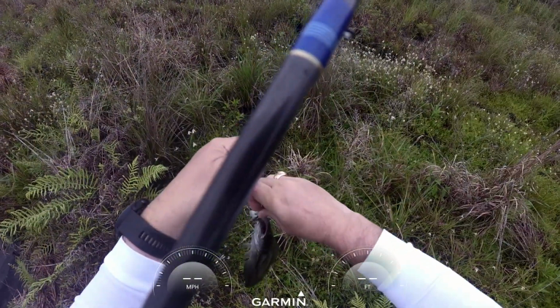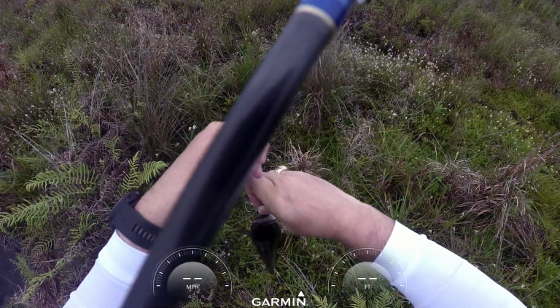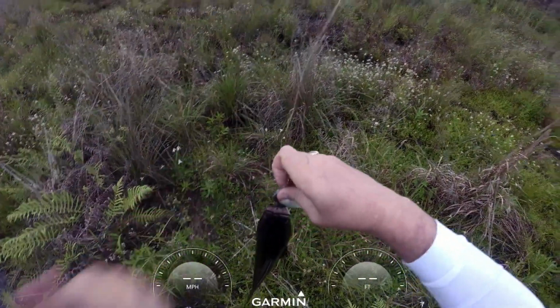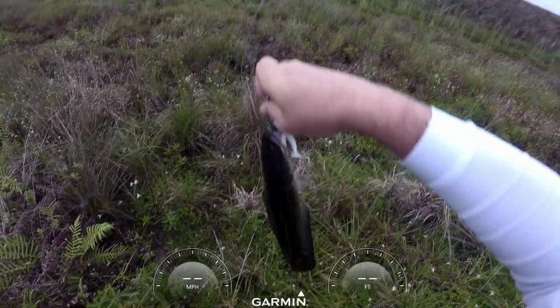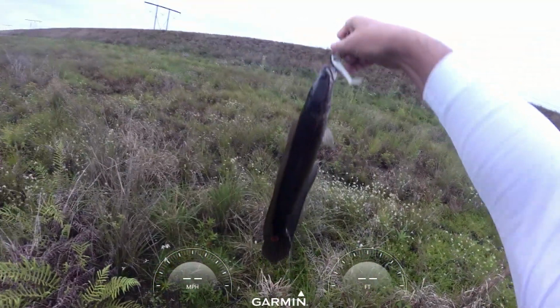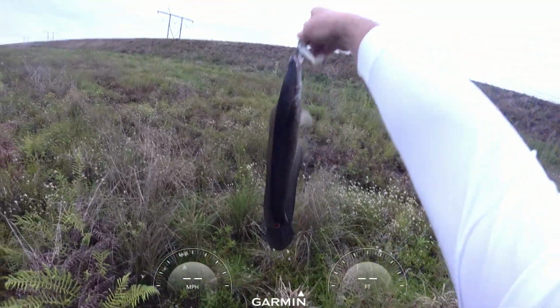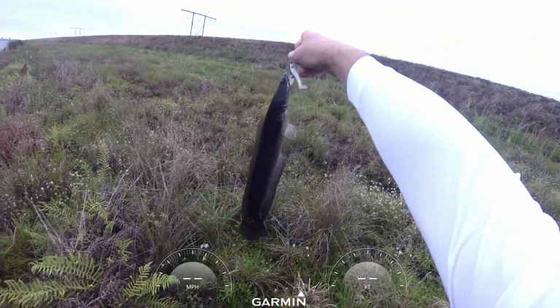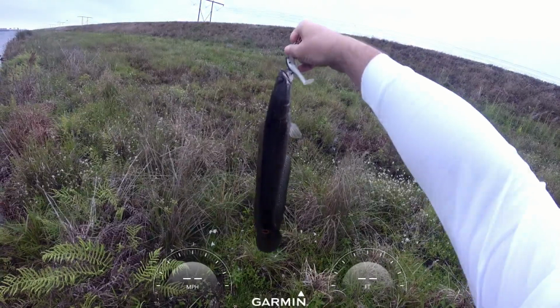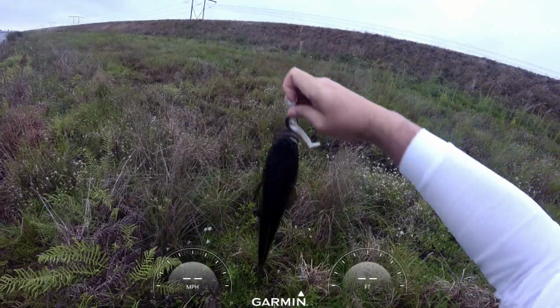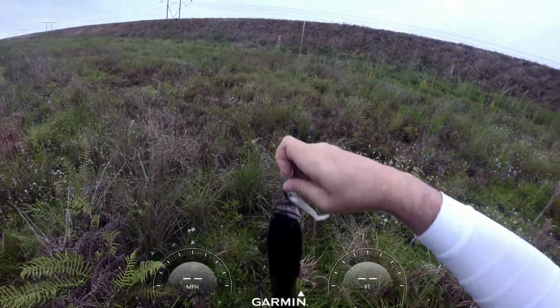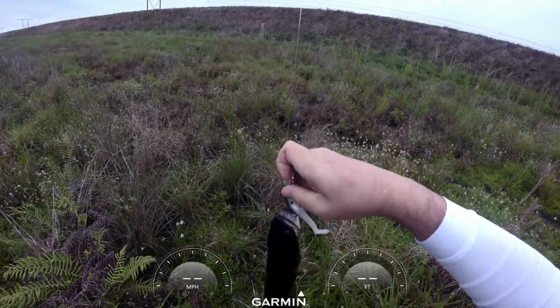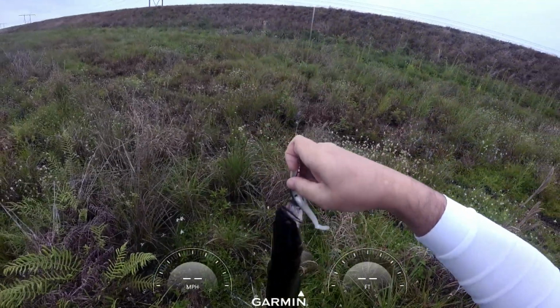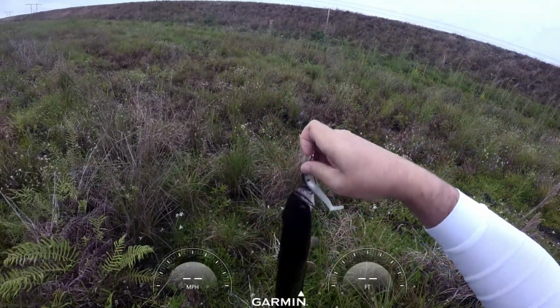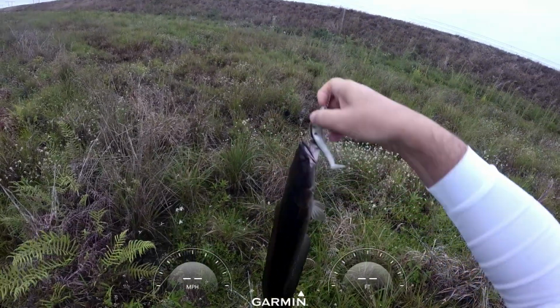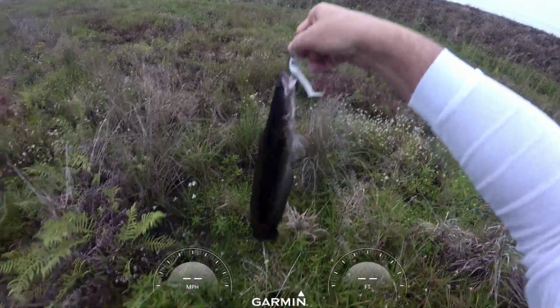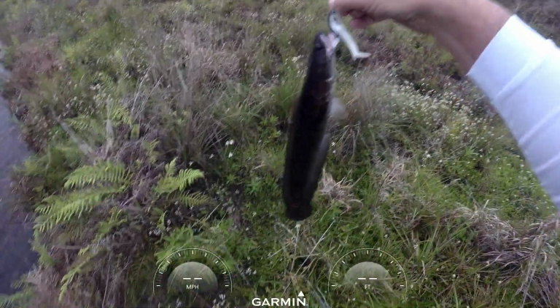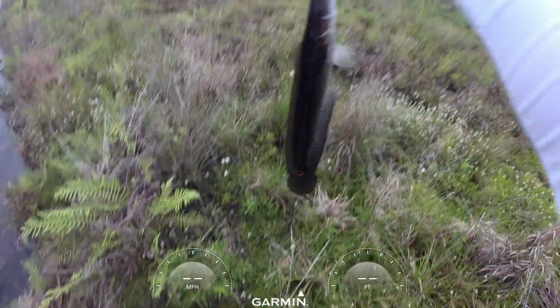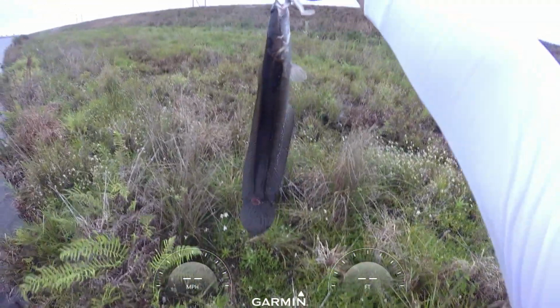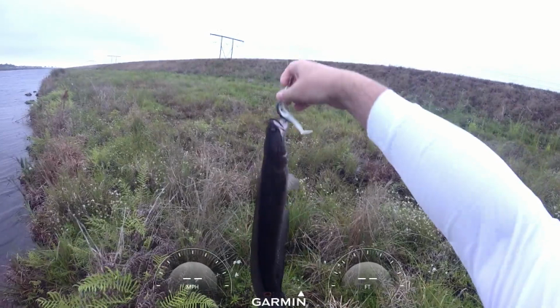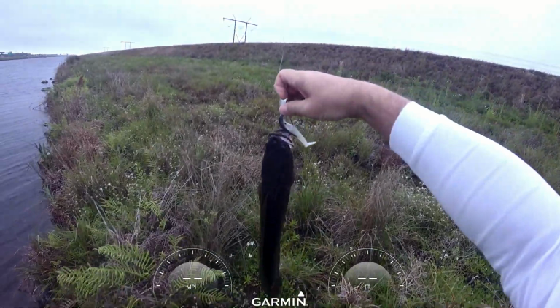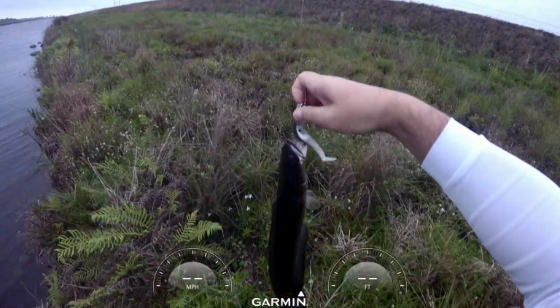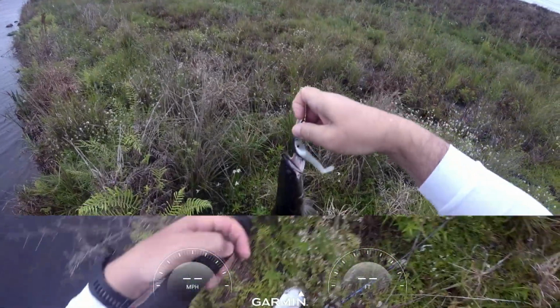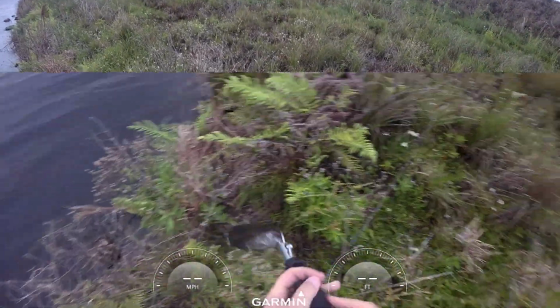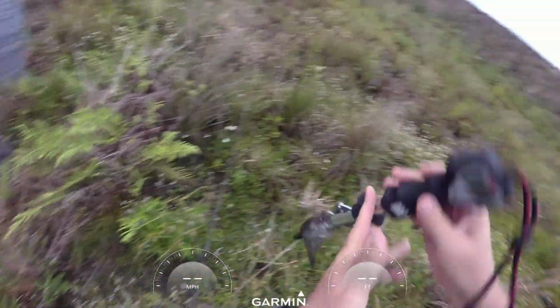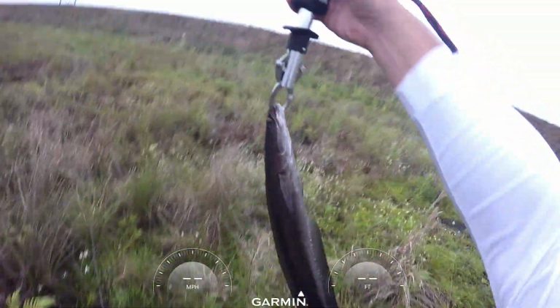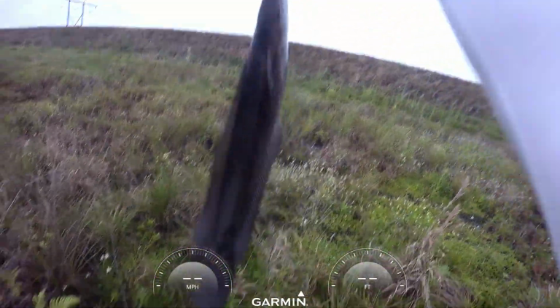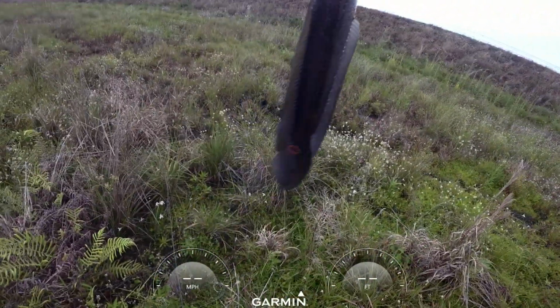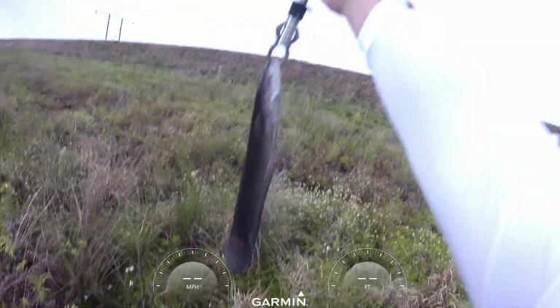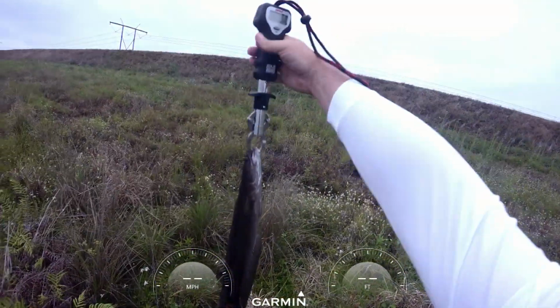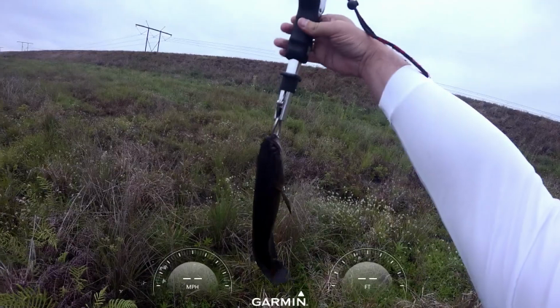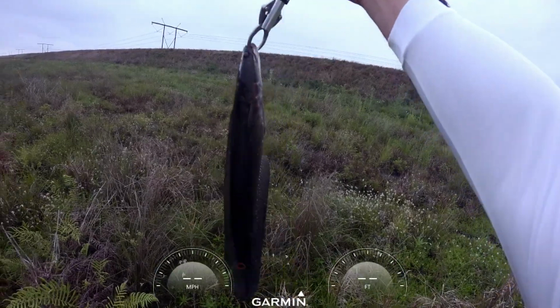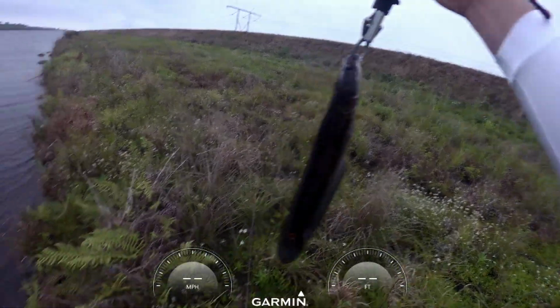We got one little bullseye snakehead — not exactly a monster, but got one on a little spinnerbait. There we go, little bullseye snakehead, fun and adventure.